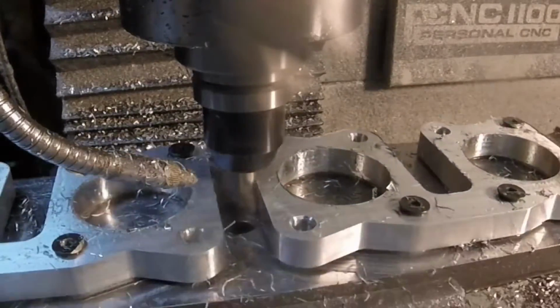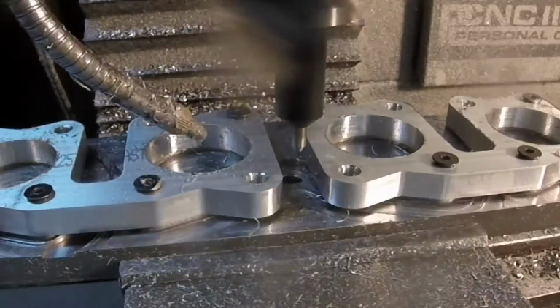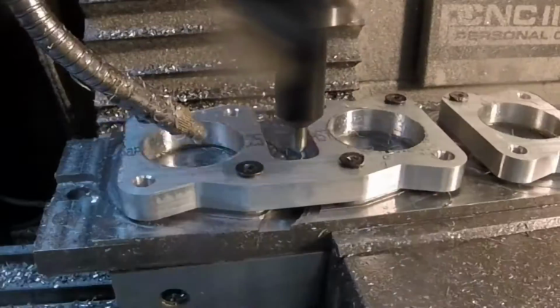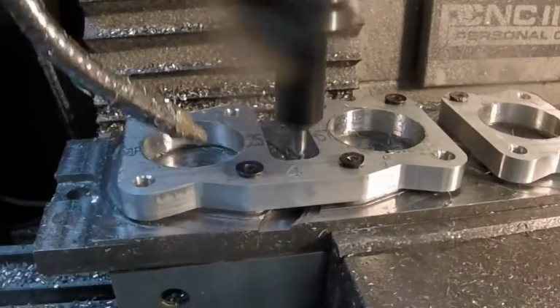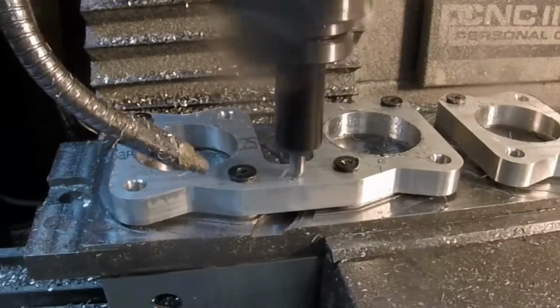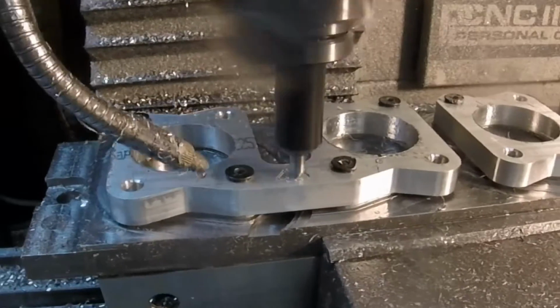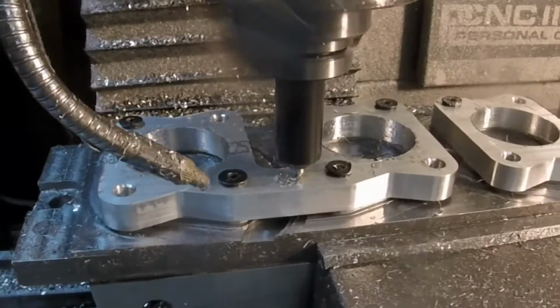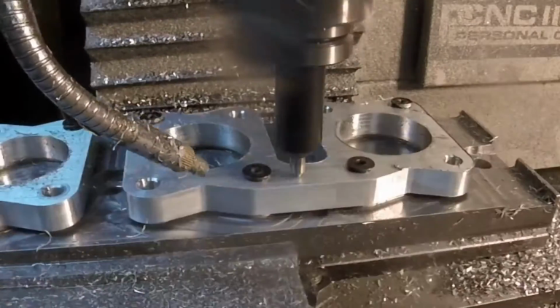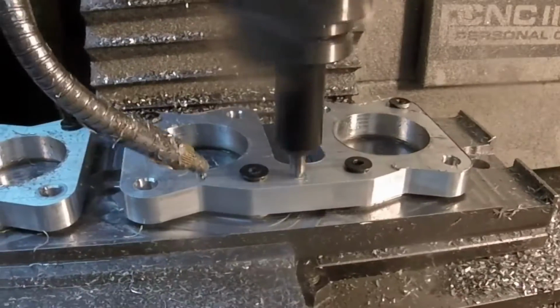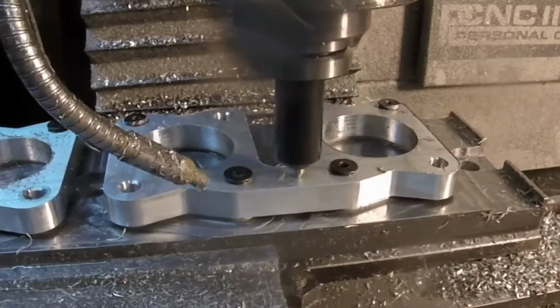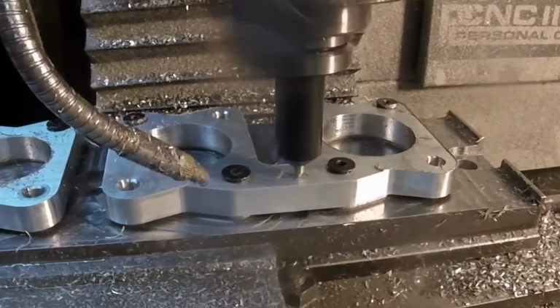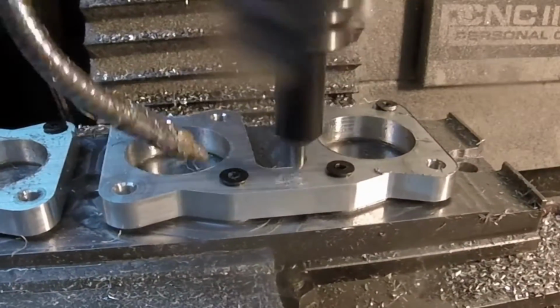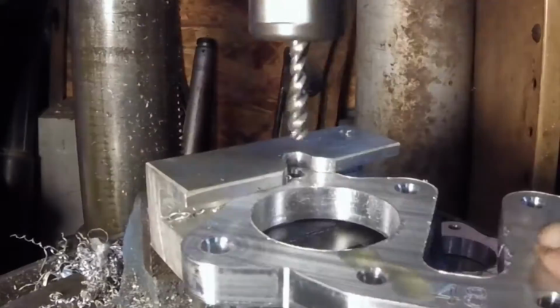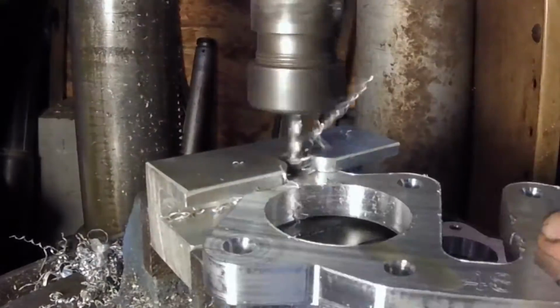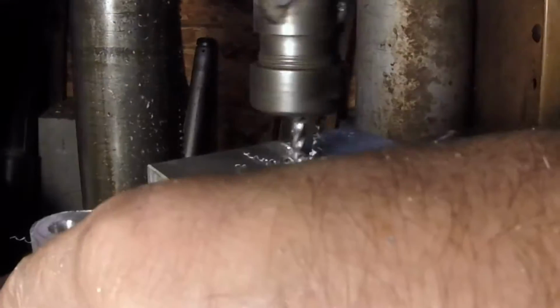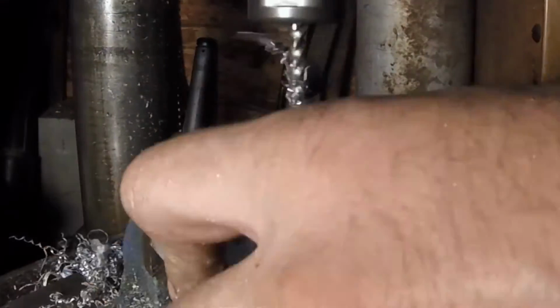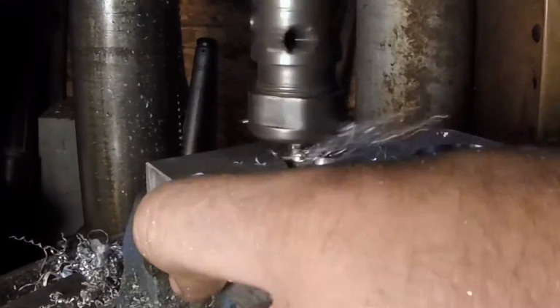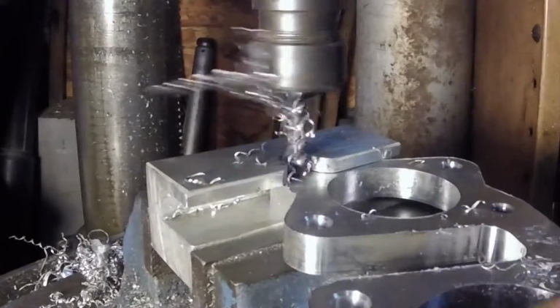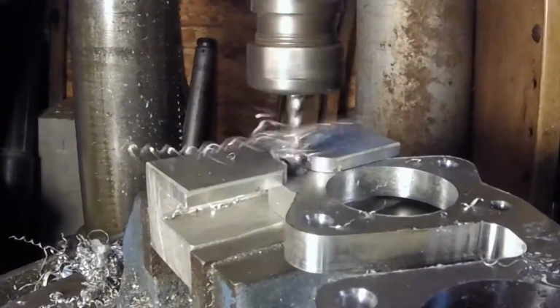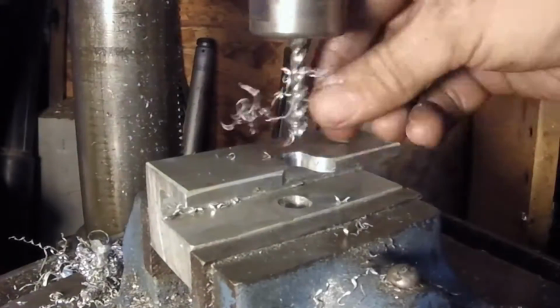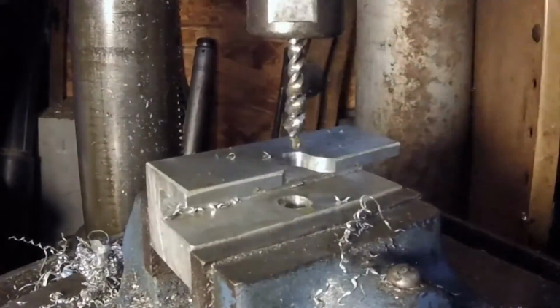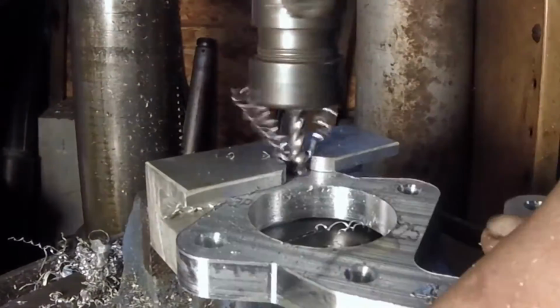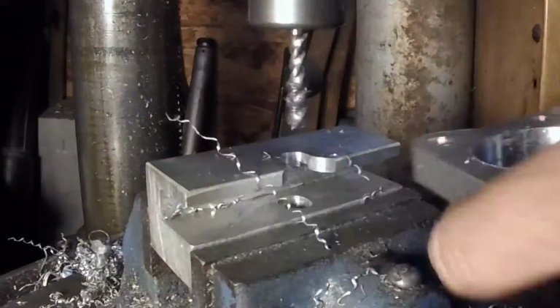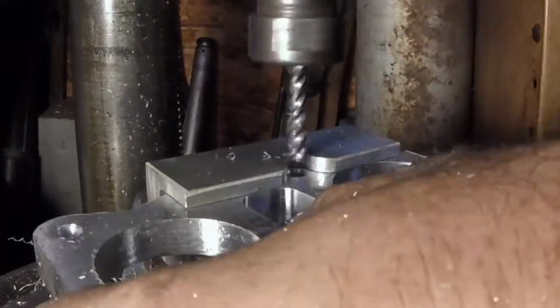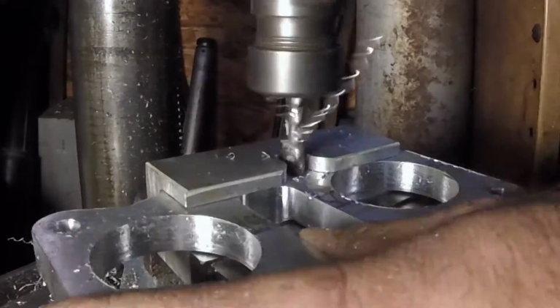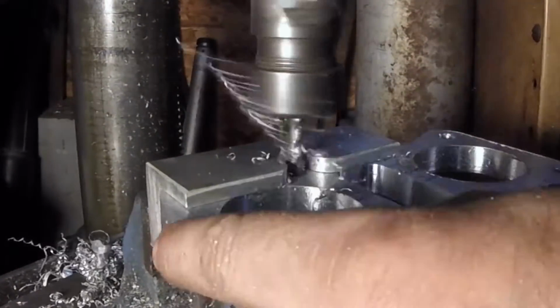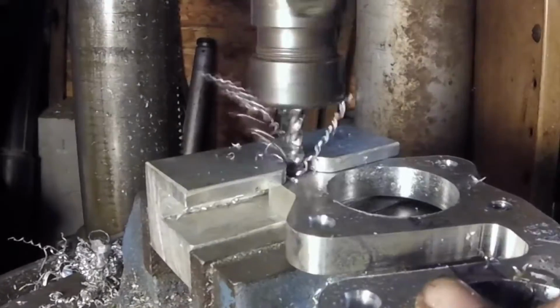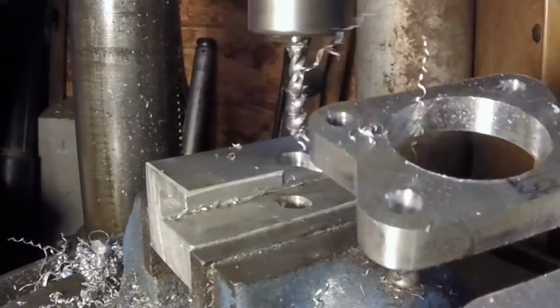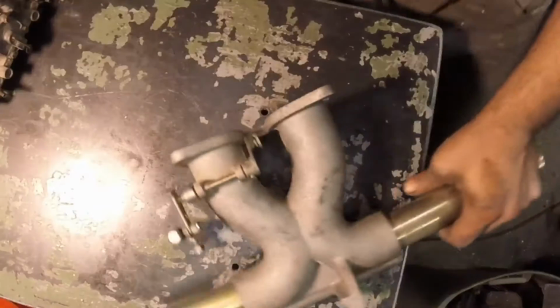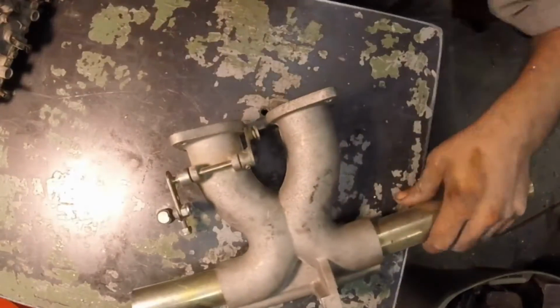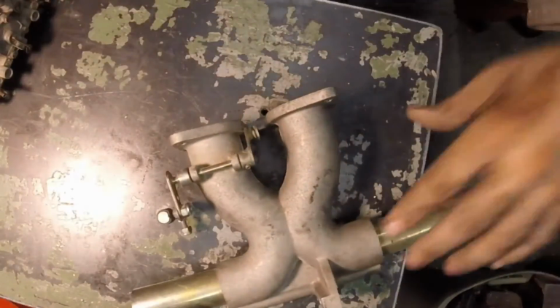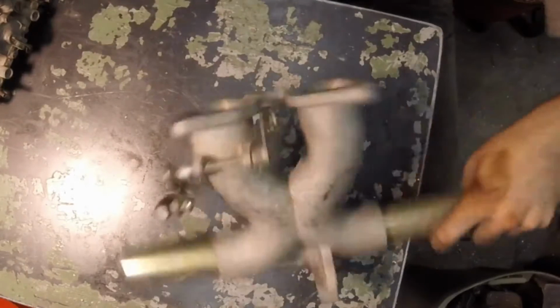Now we're going to engrave the bore size. Here we're using the tapping head to tap the four mounting holes per plate.